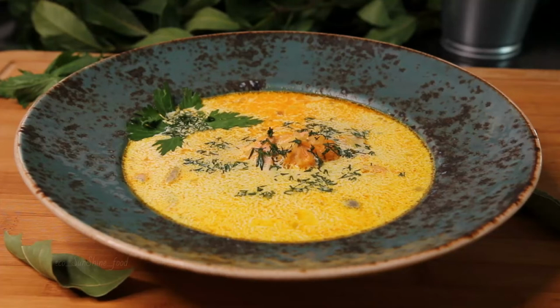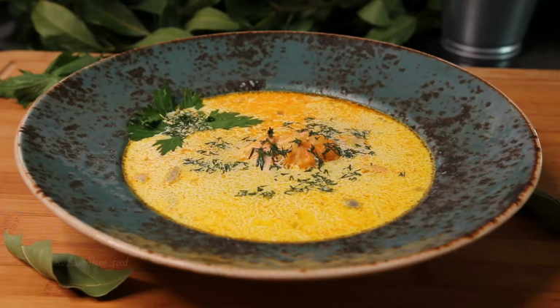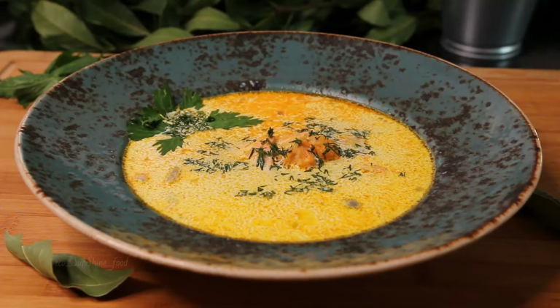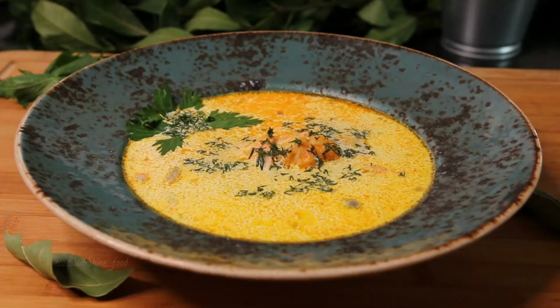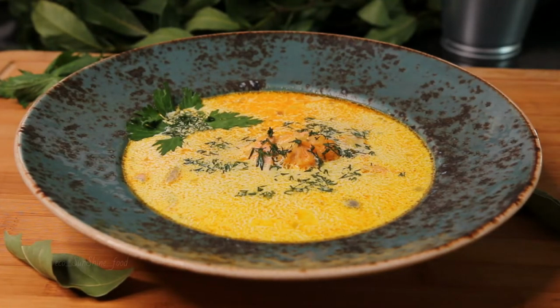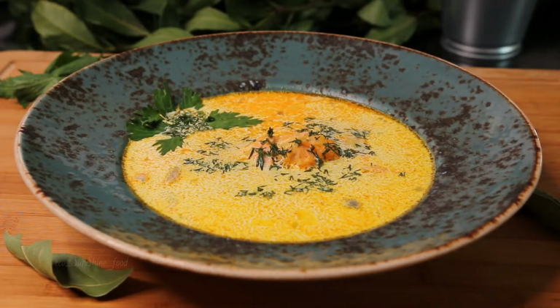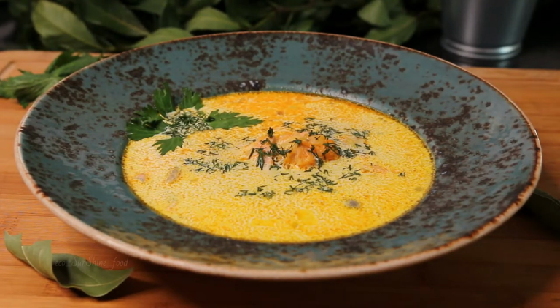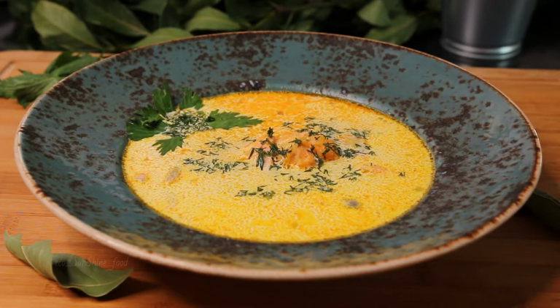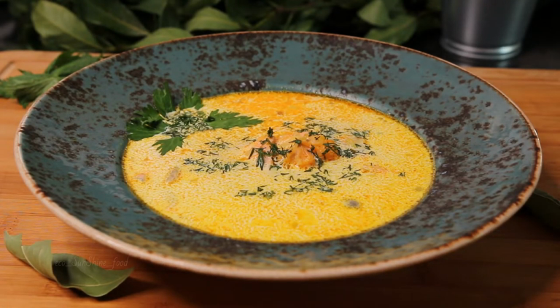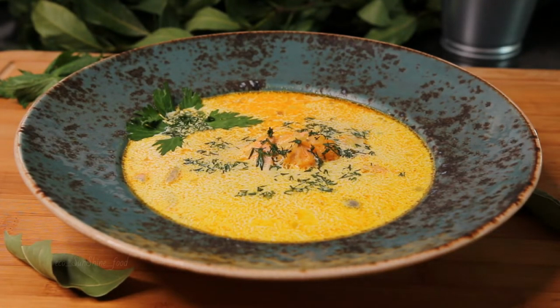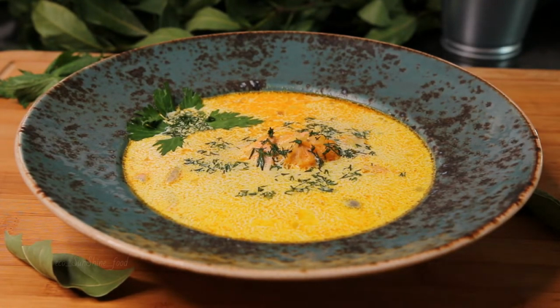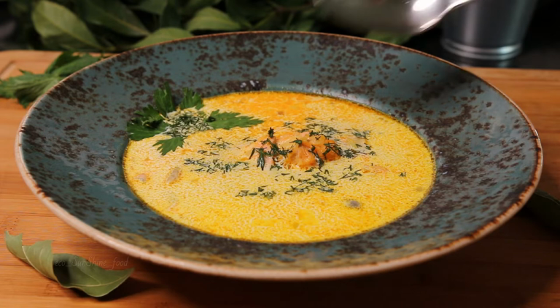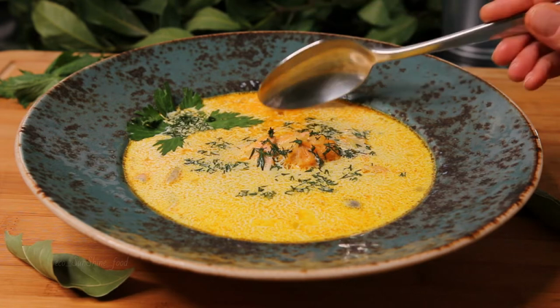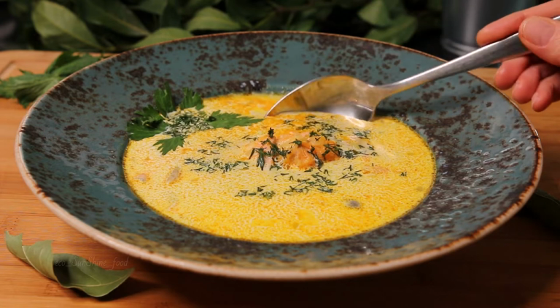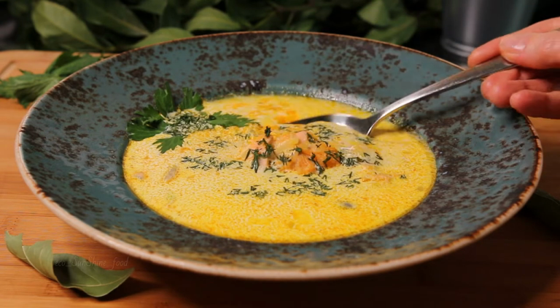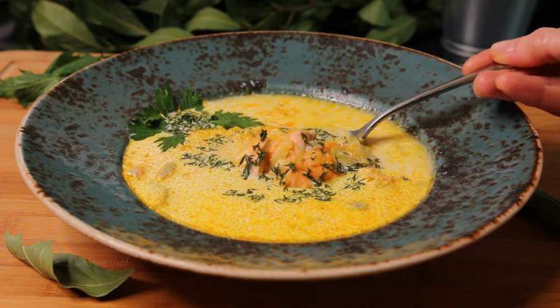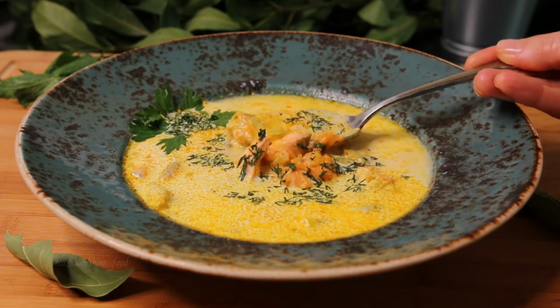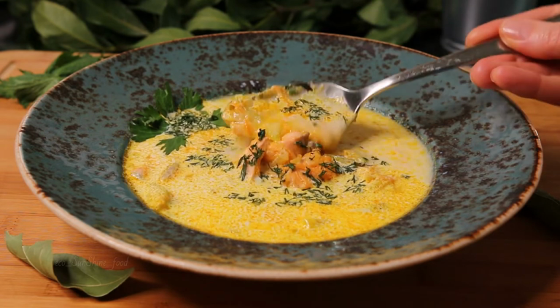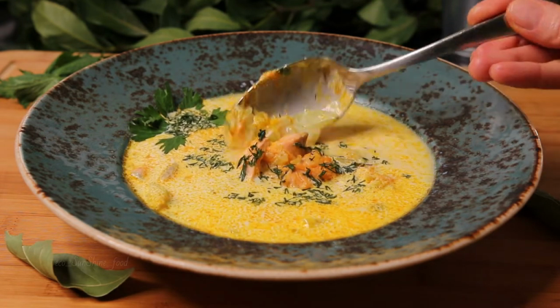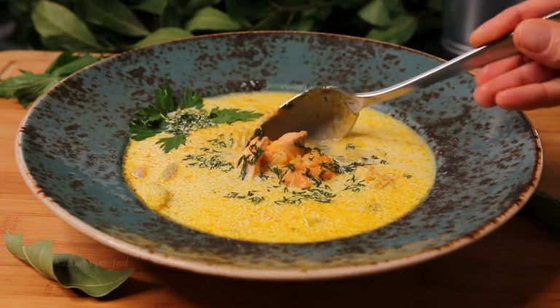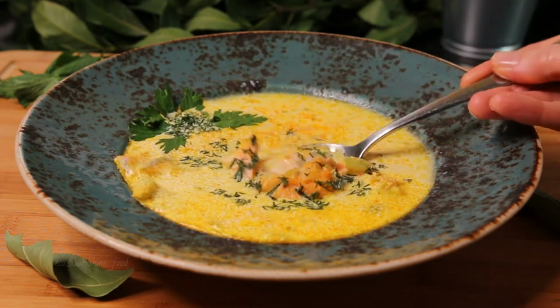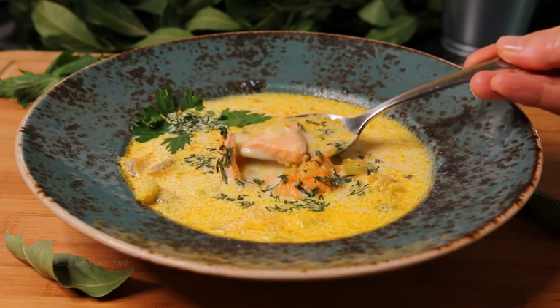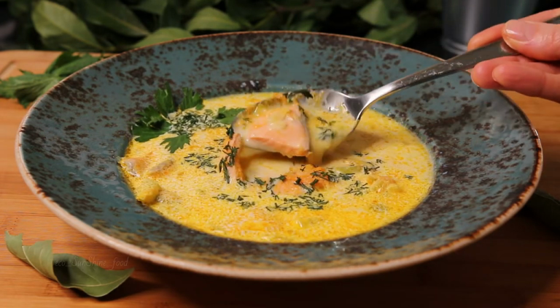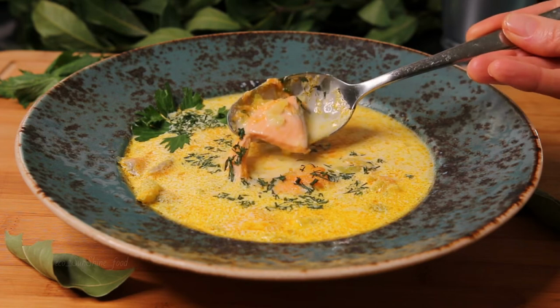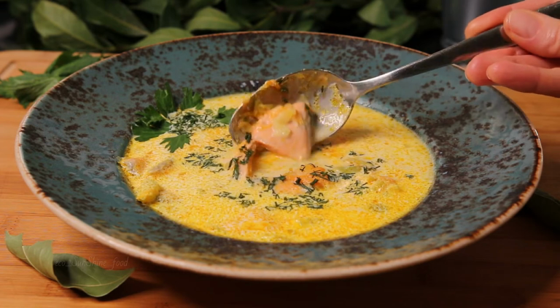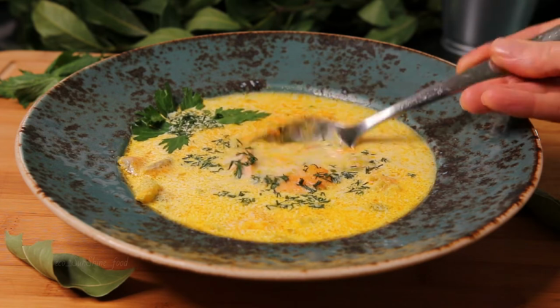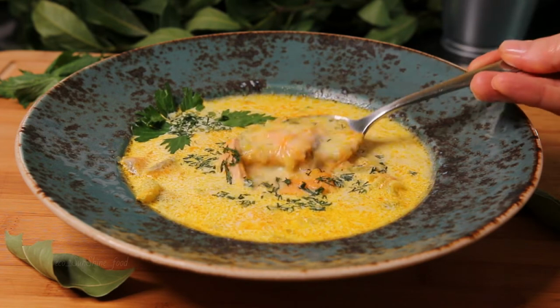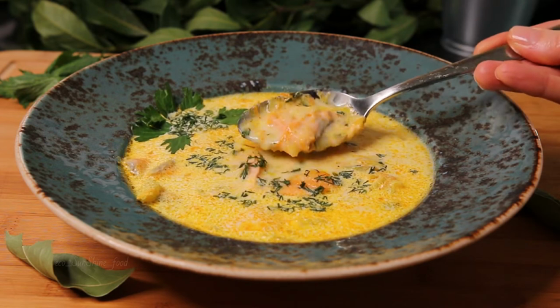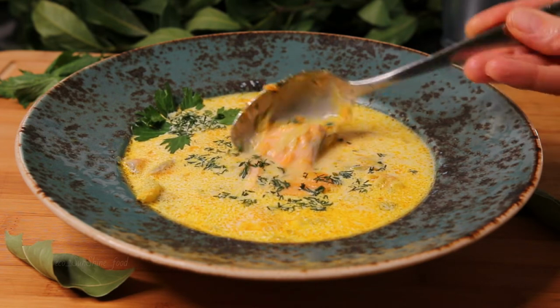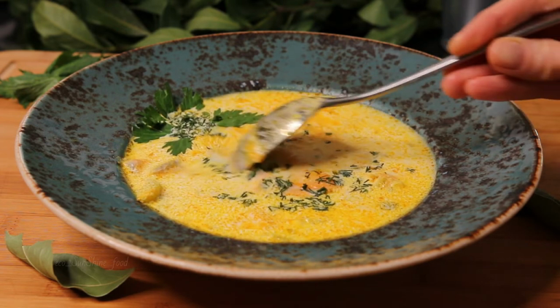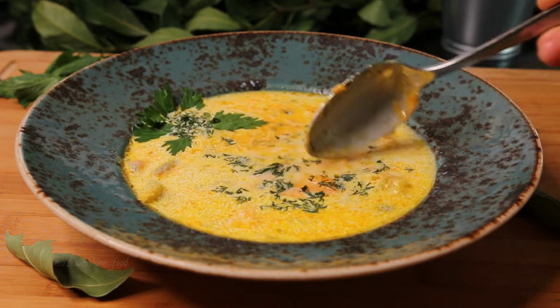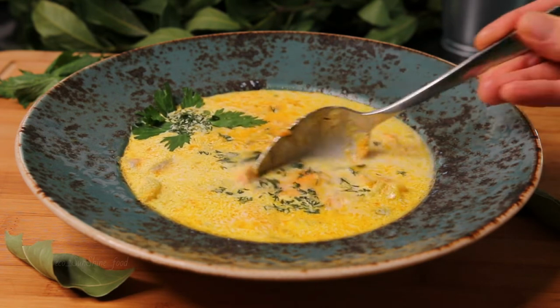Hello everyone! Today we are cooking a really tasty and delicate salmon cream soup. It has different names around the world. Usually this soup is linked with Finland.